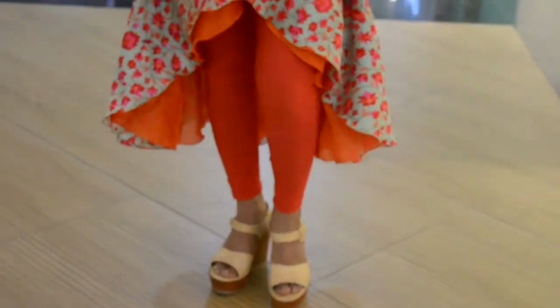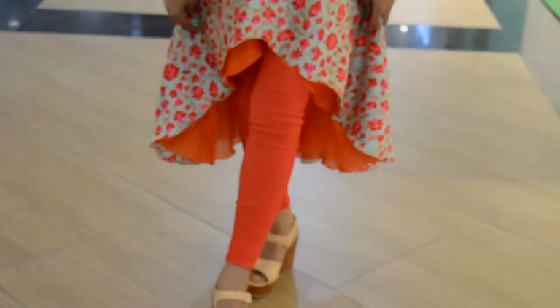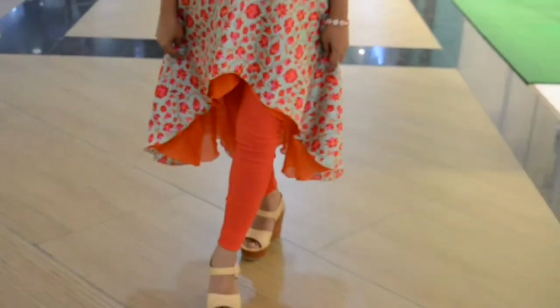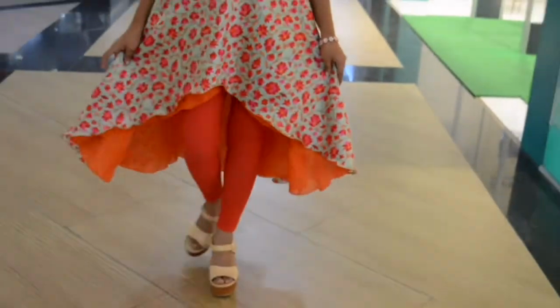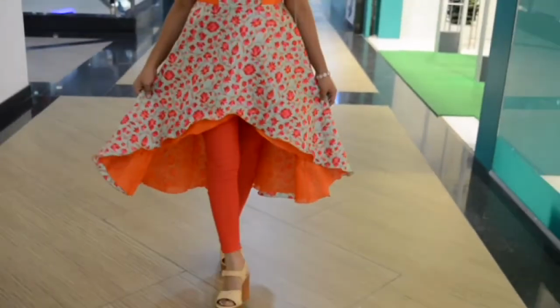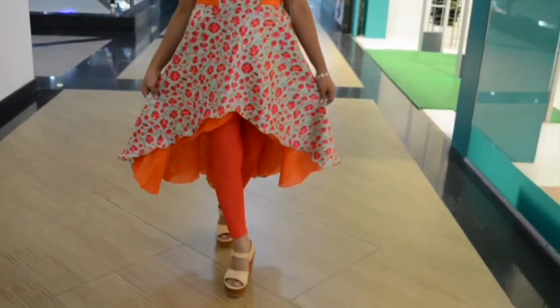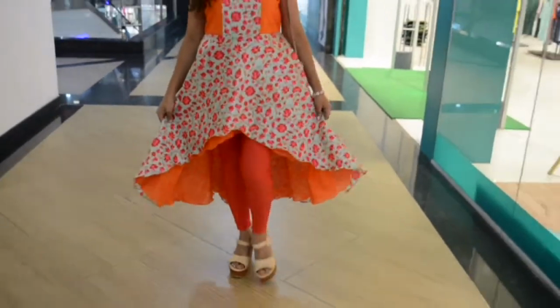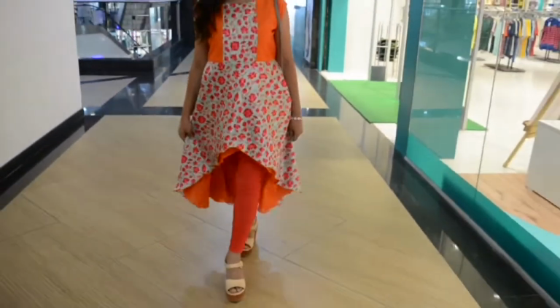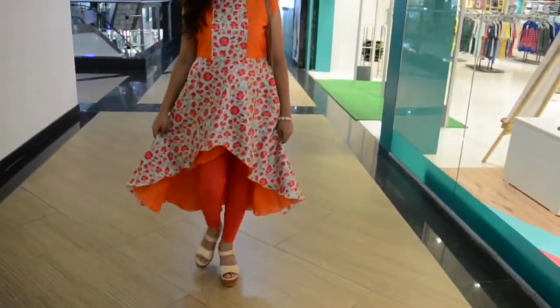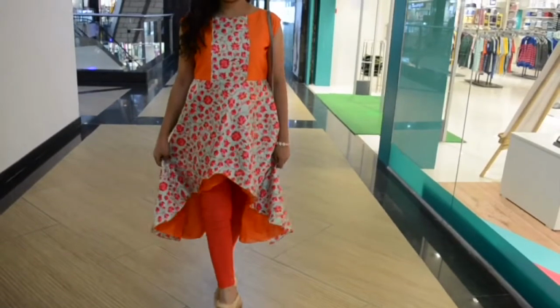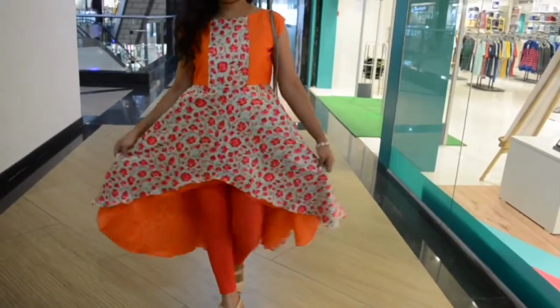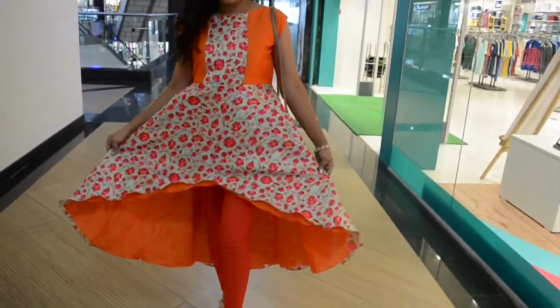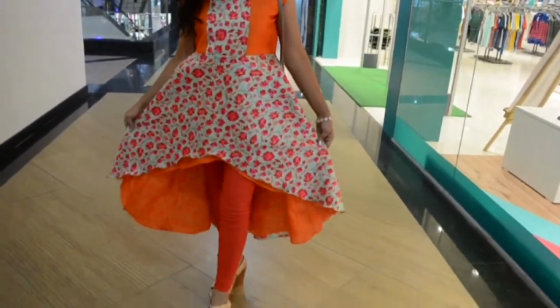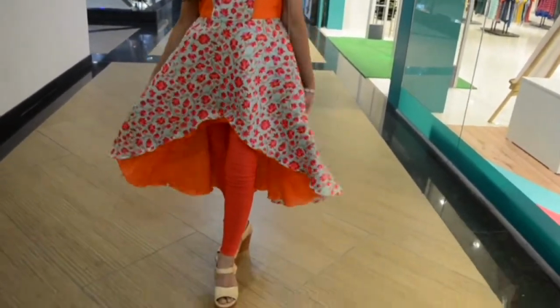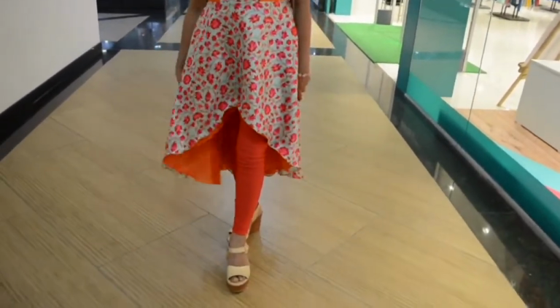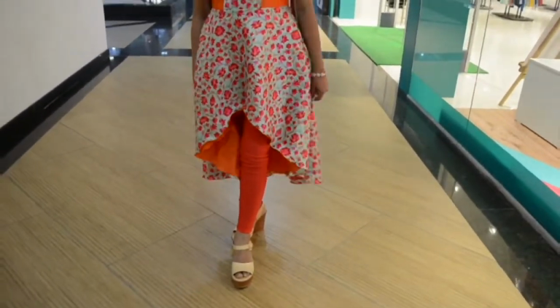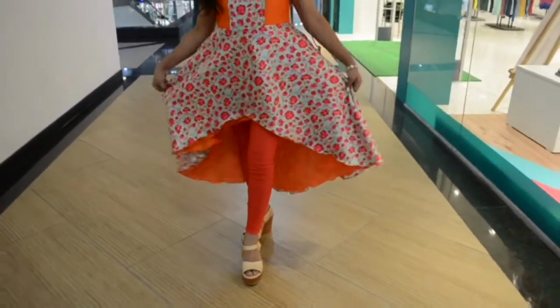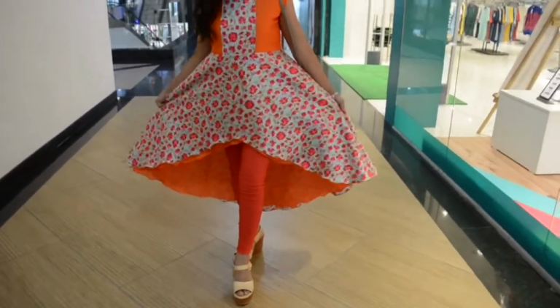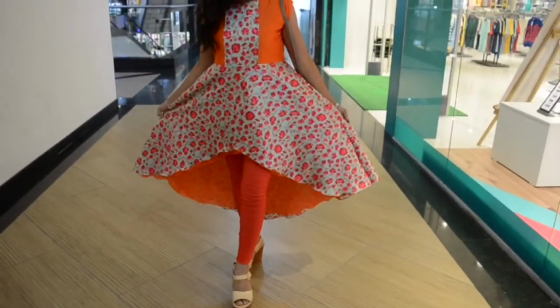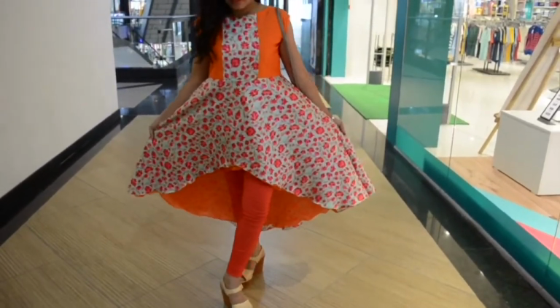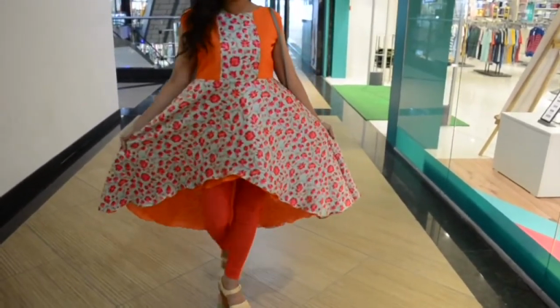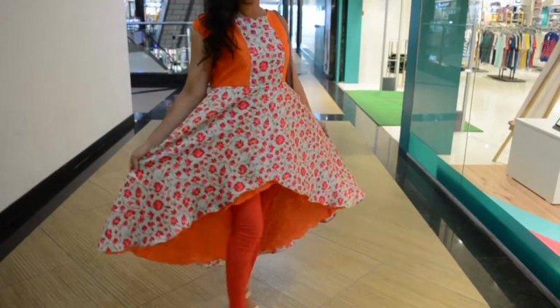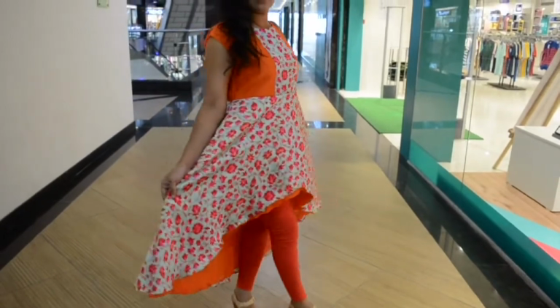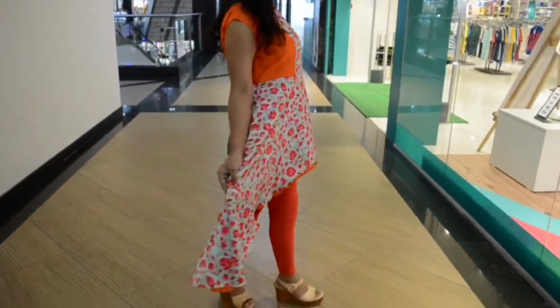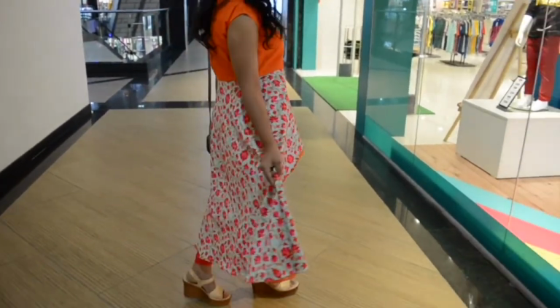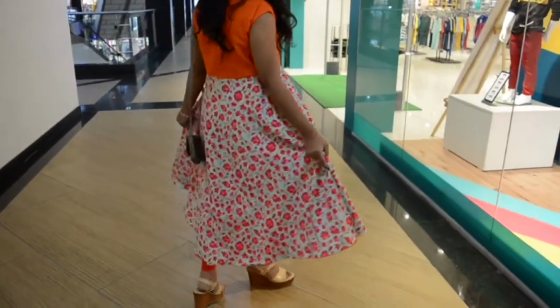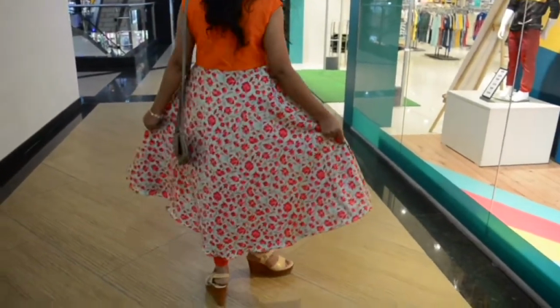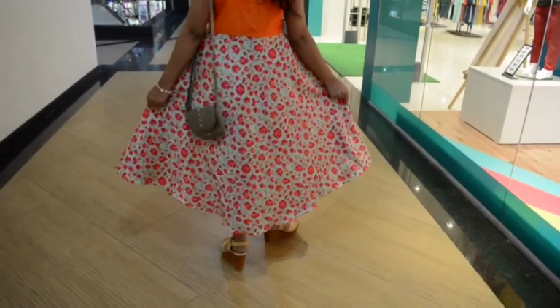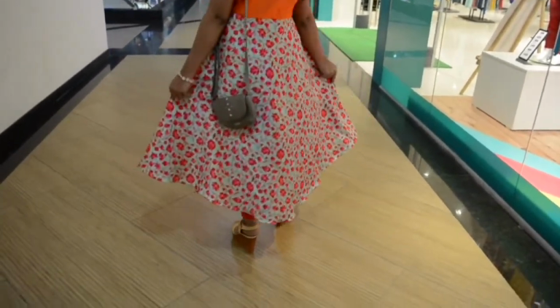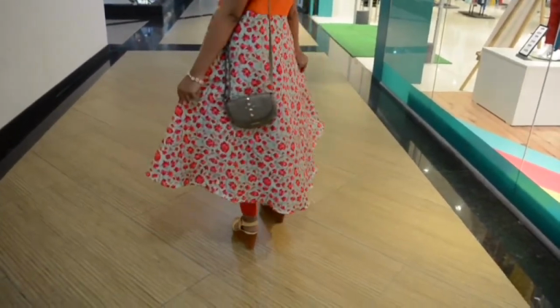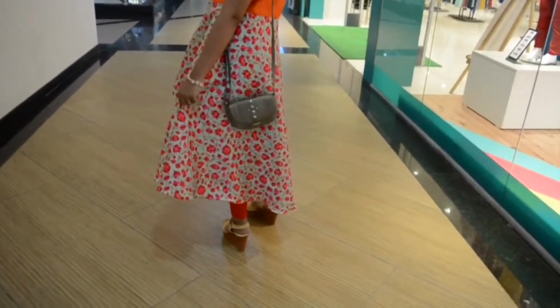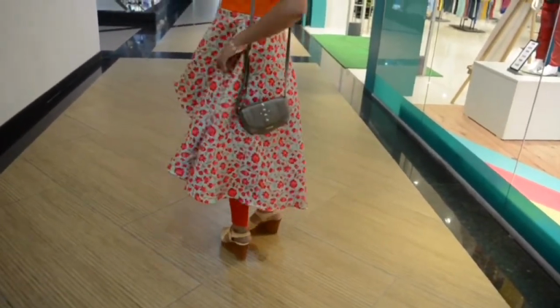The first dress which I am wearing is a beautiful orange high and low umbrella dress with double layer, paired with matching heels and handbag. This gives you an elegant look and you can wear it to college, office, and any casual outings.